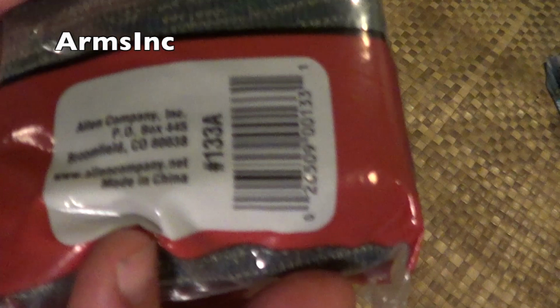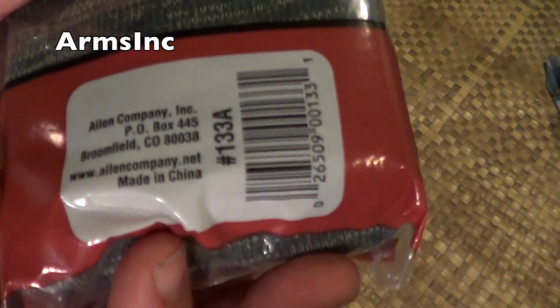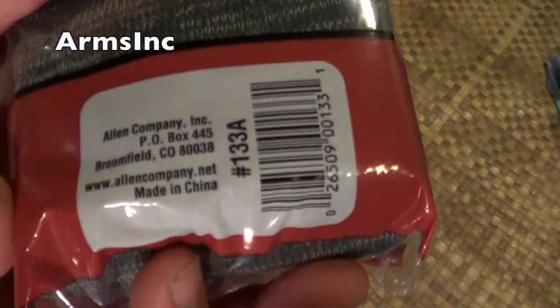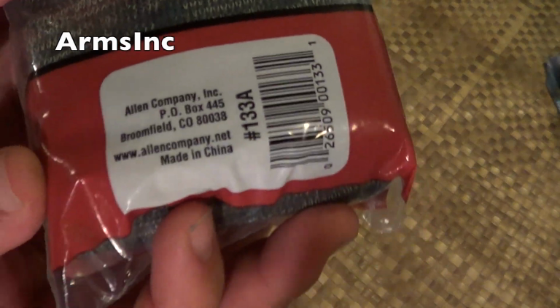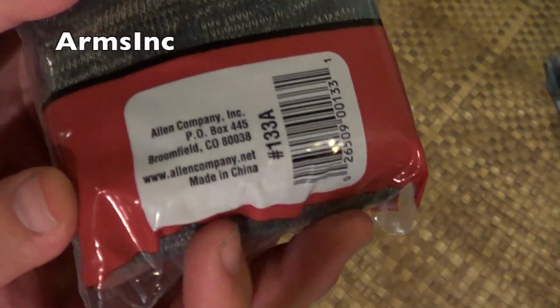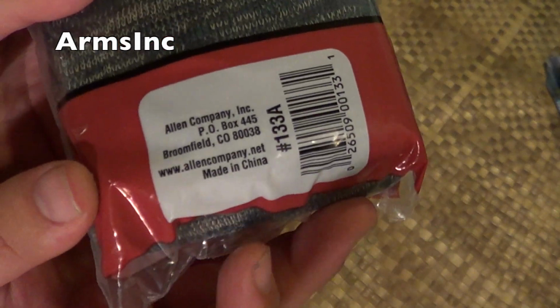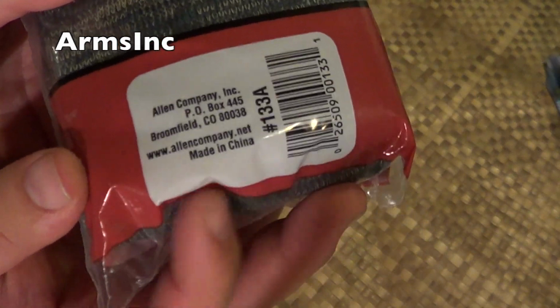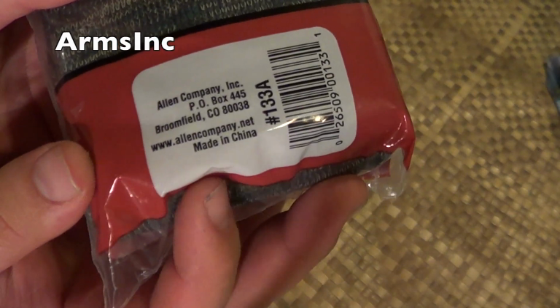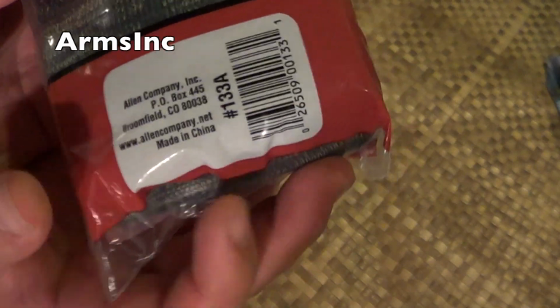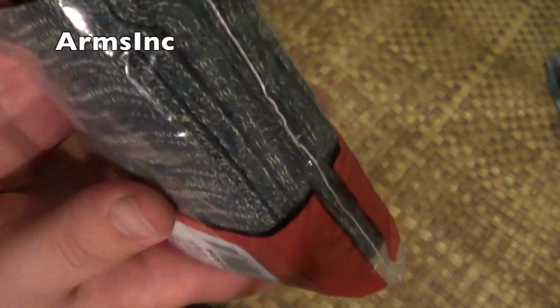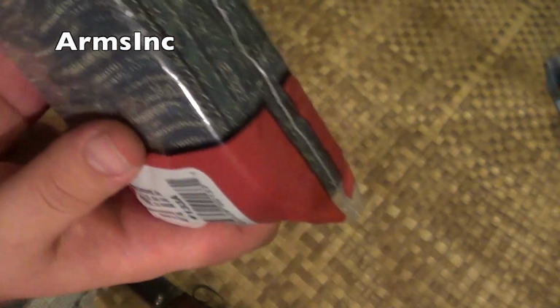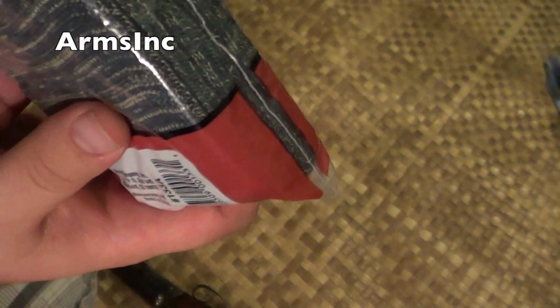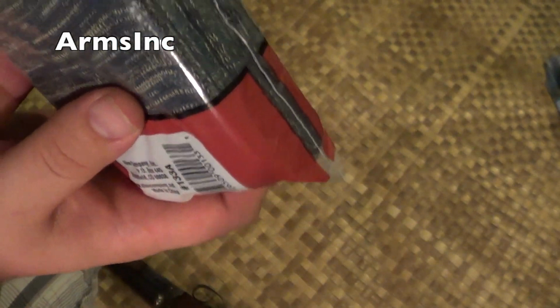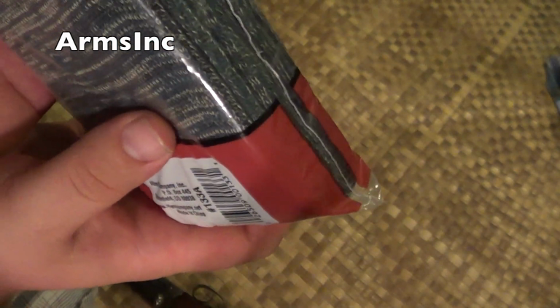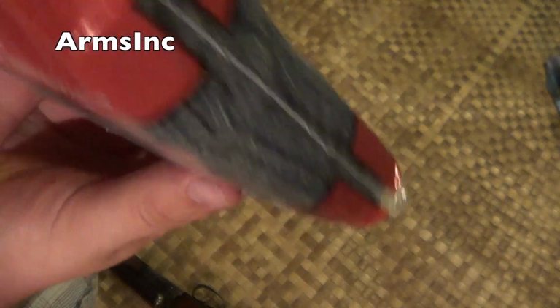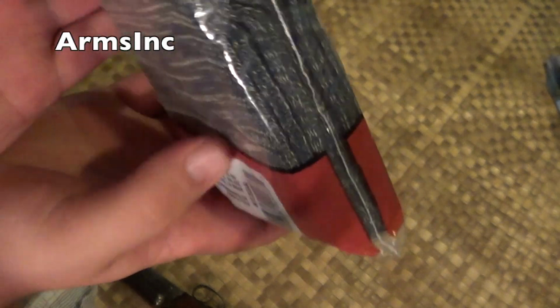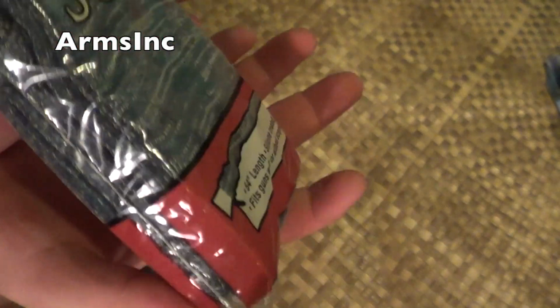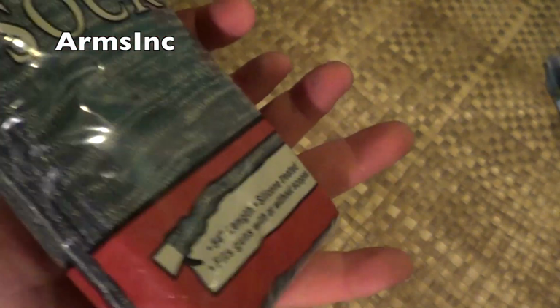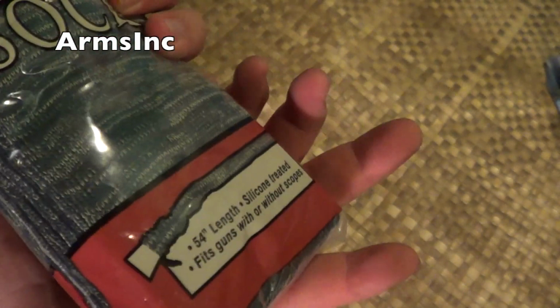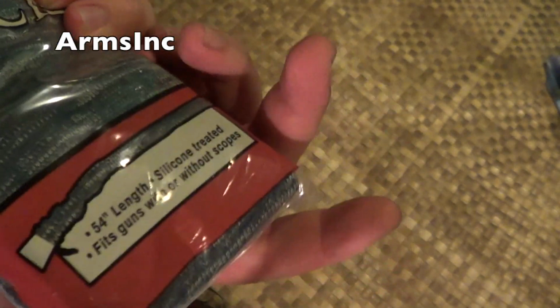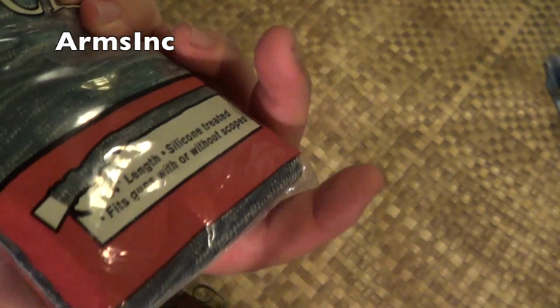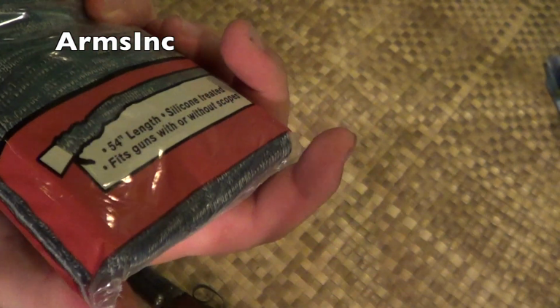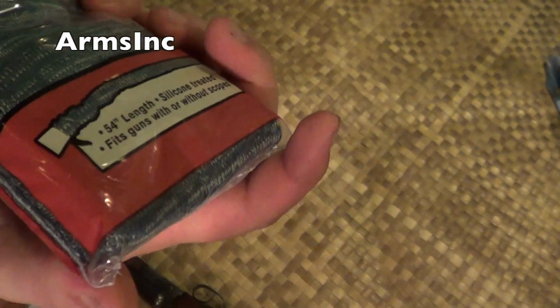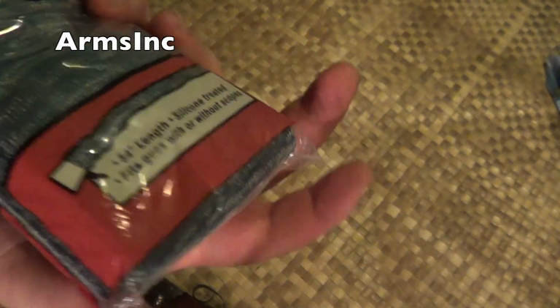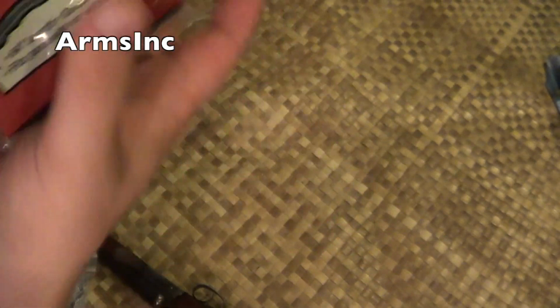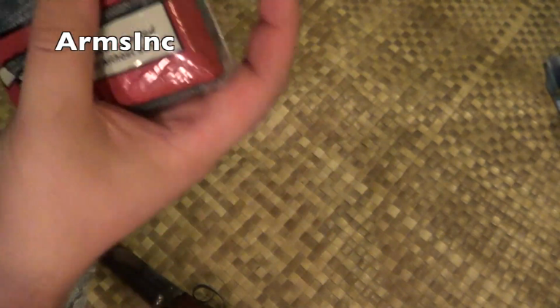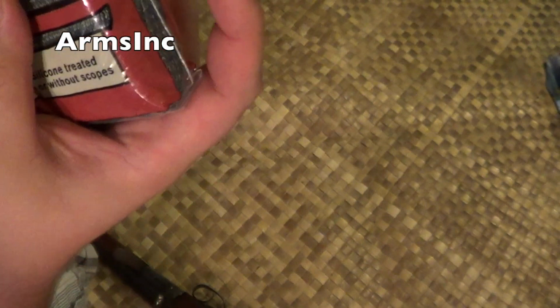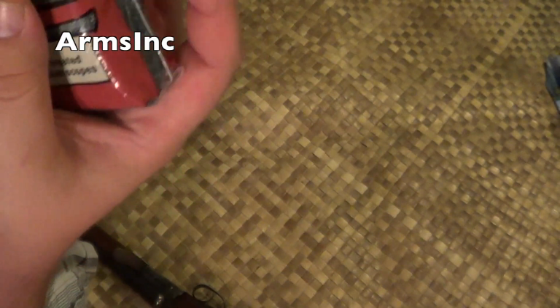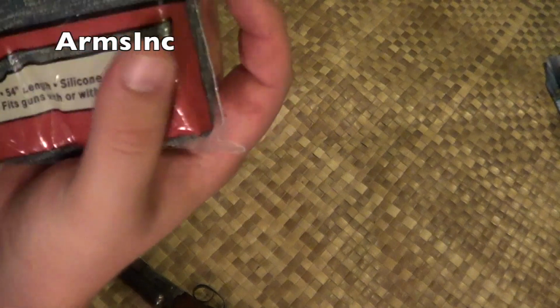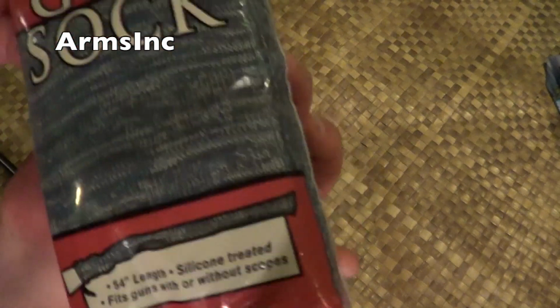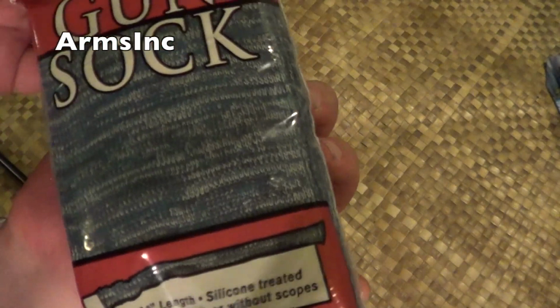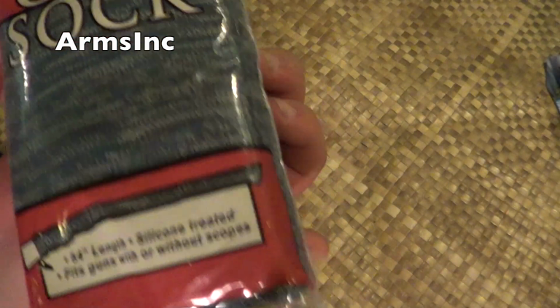The only disadvantage is it's made in China, like everything else in the world. So if you only buy Made in America products, then this is not the product for you.